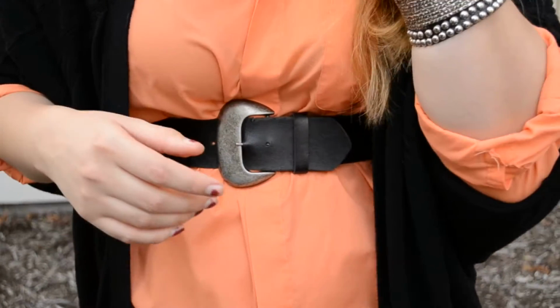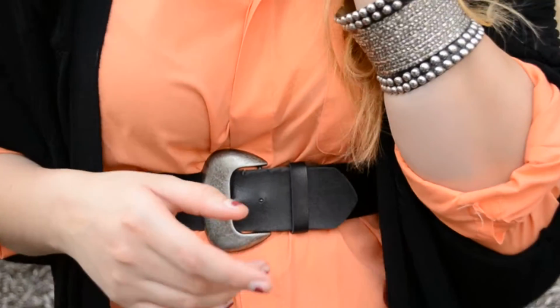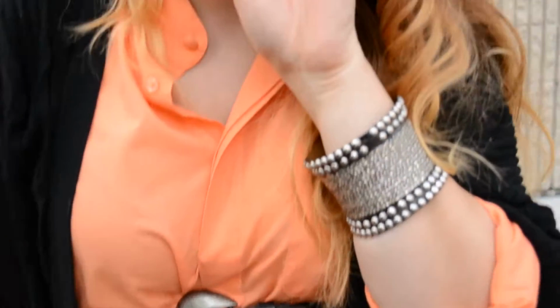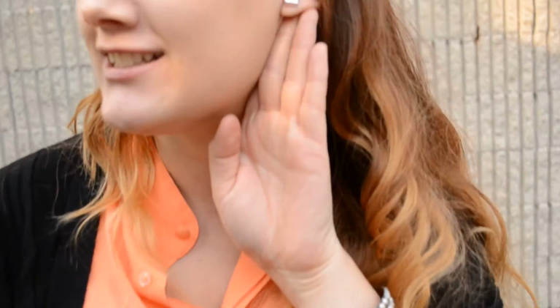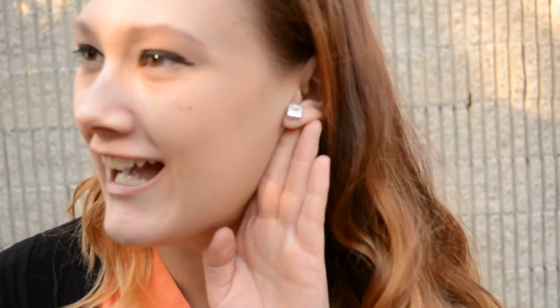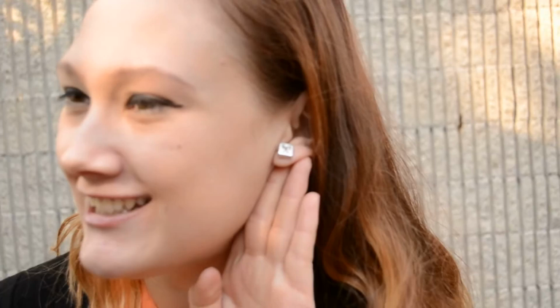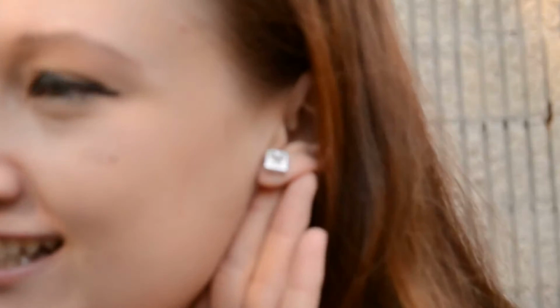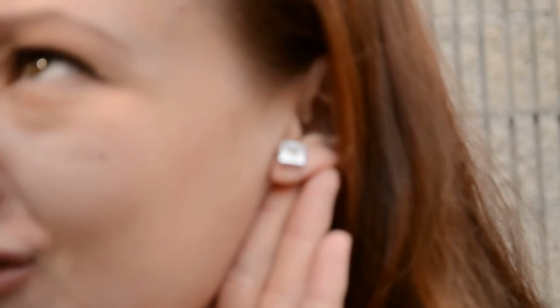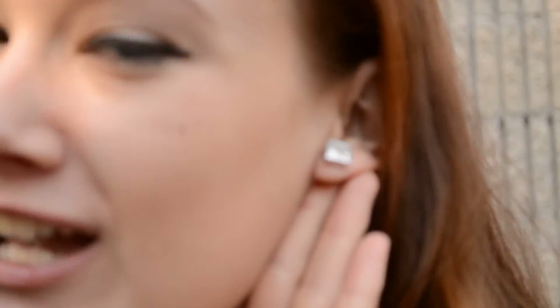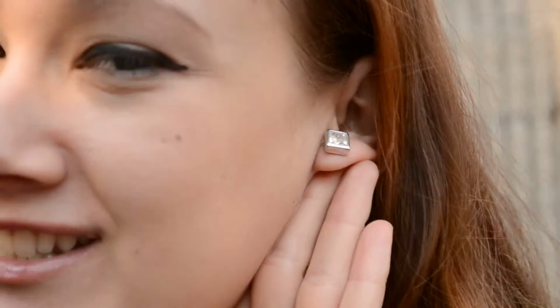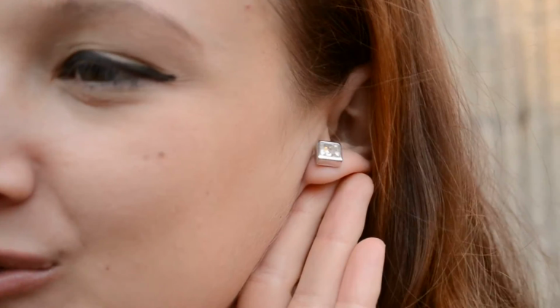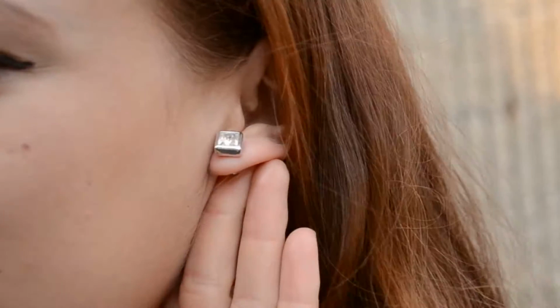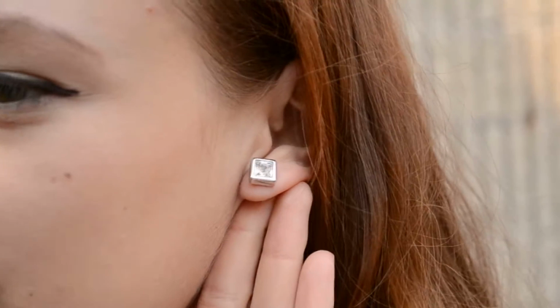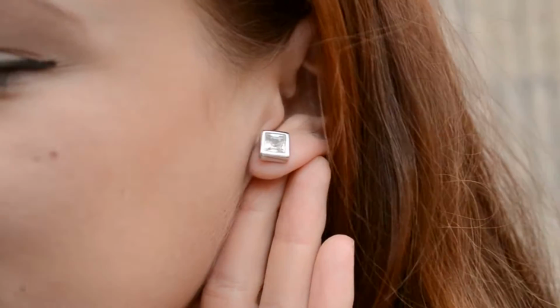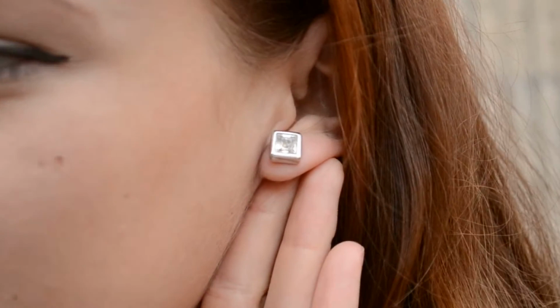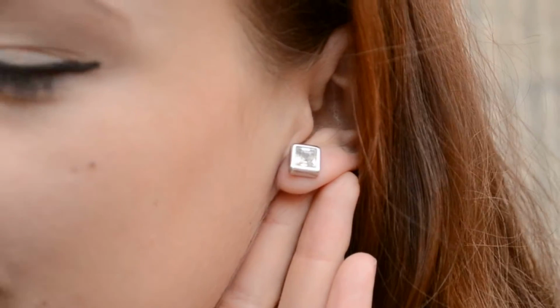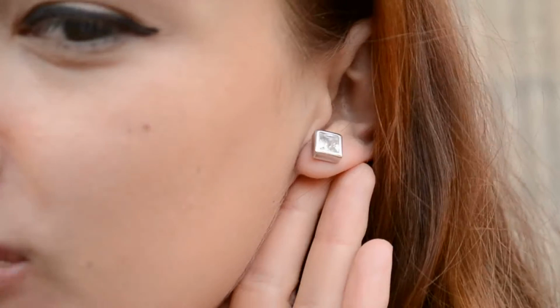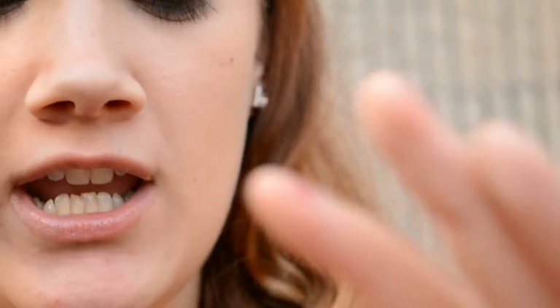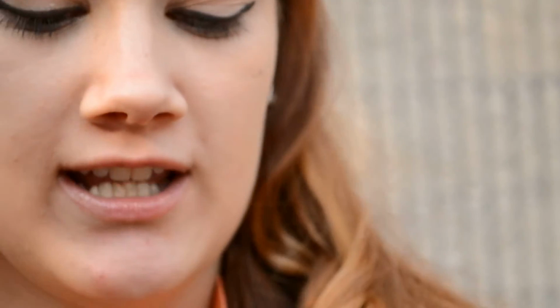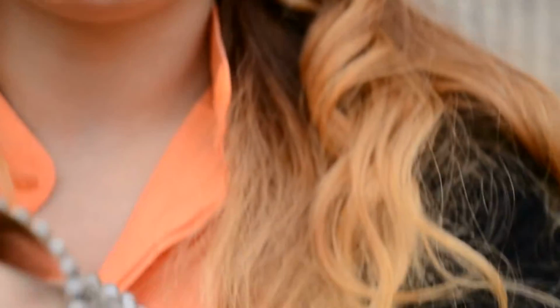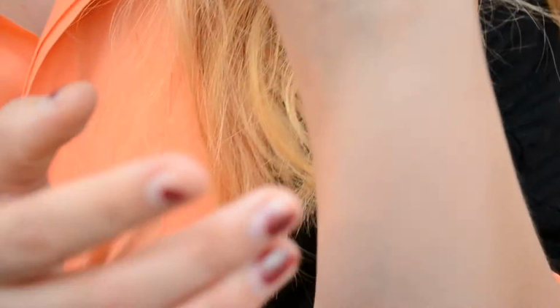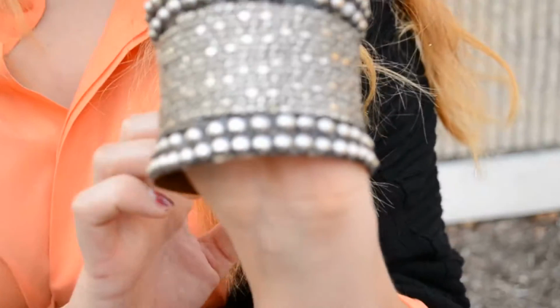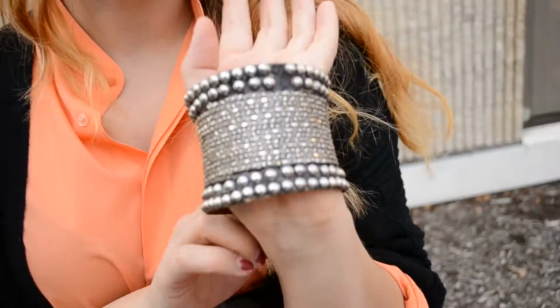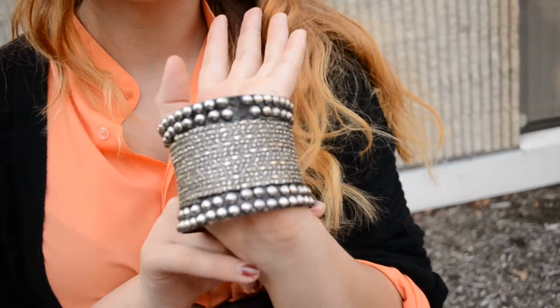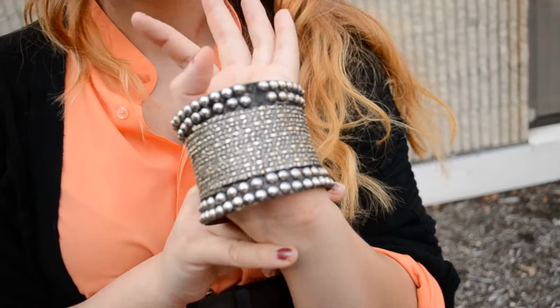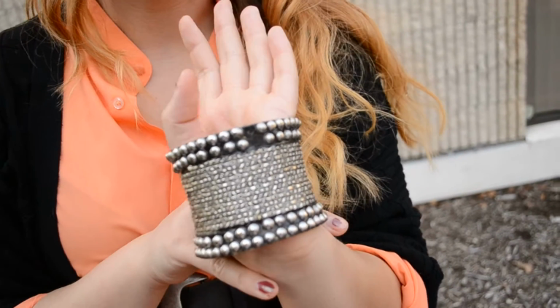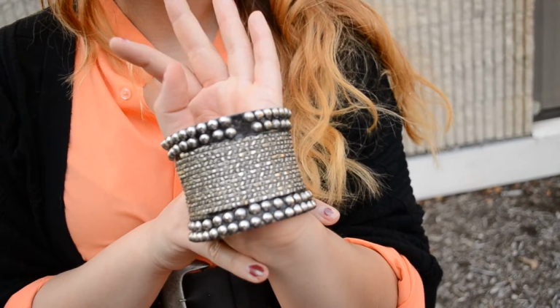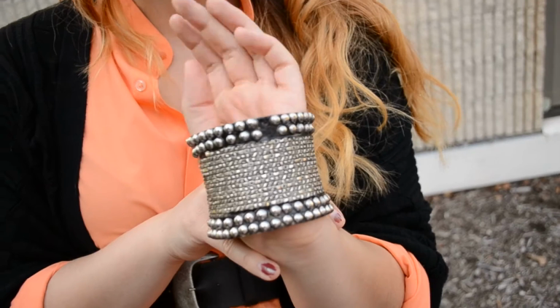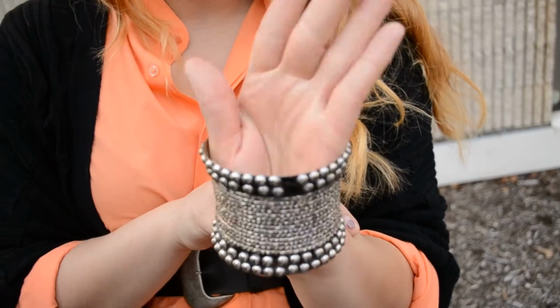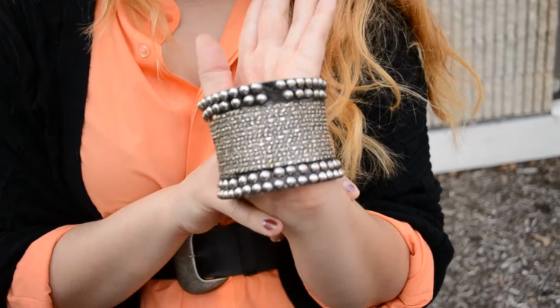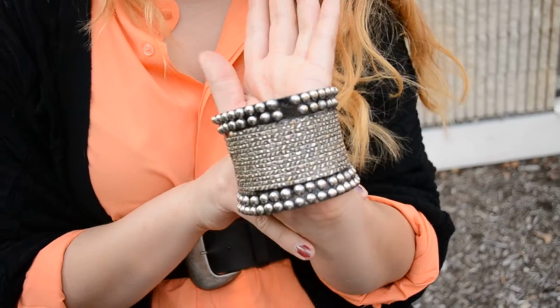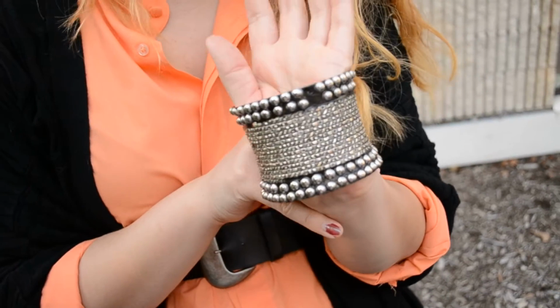And my earrings — or no, I have a bracelet too. My earrings are from Swarovski and they were a gift from my boyfriend. And then this great studded bracelet is from Francesca's, which is a little boutique. You can look it up online — I think it's called Francesca's Collection.